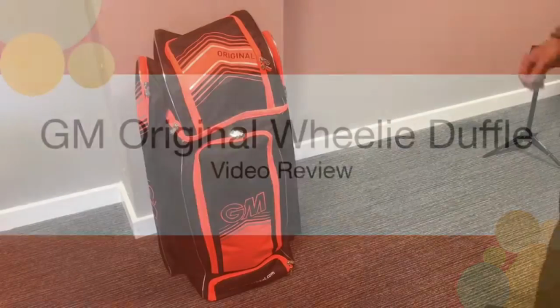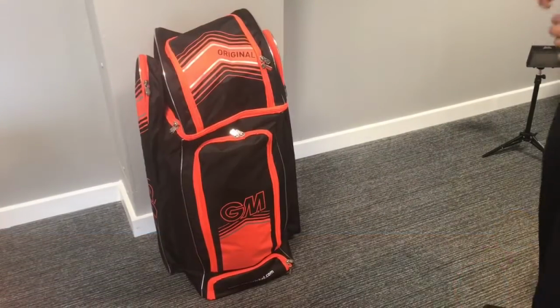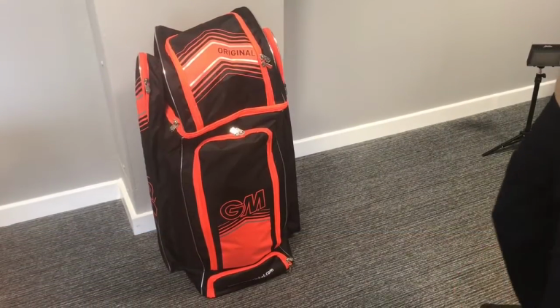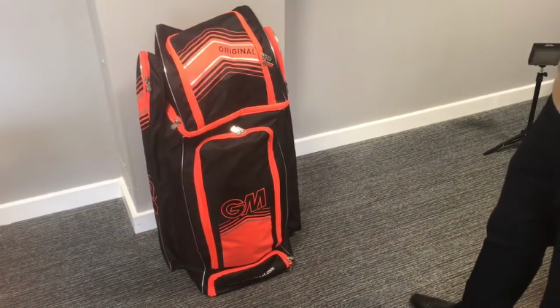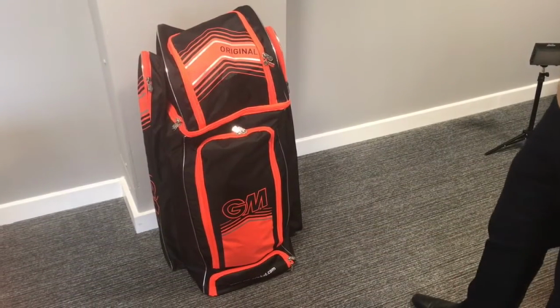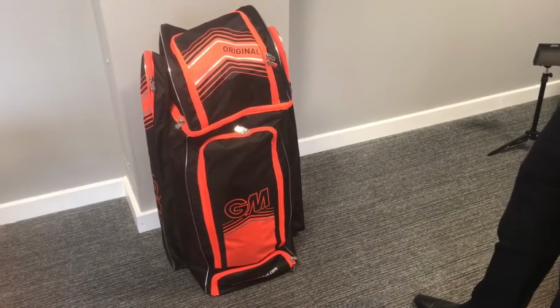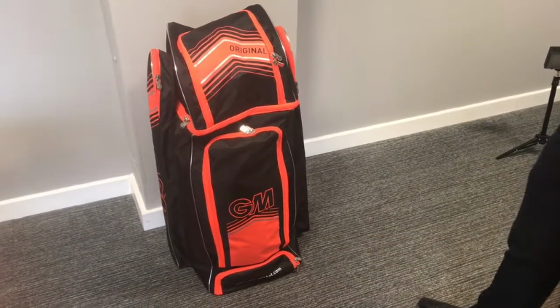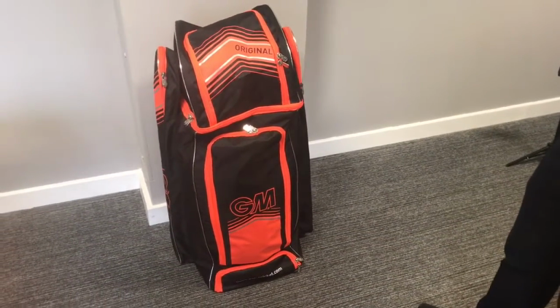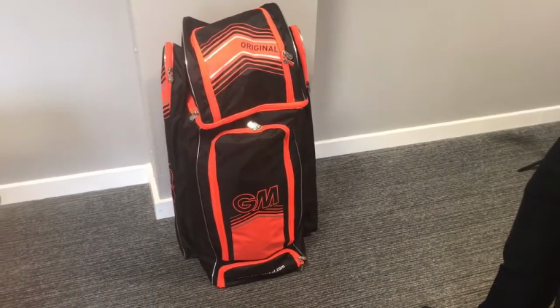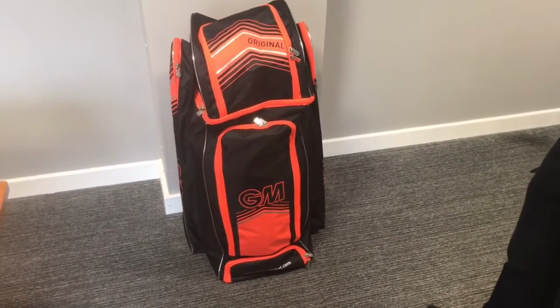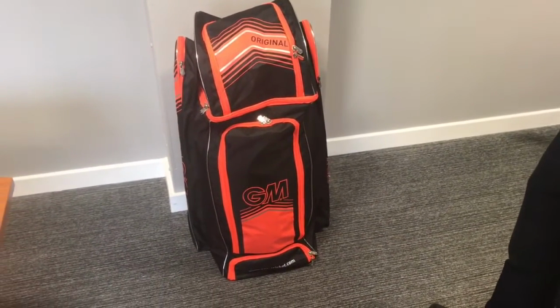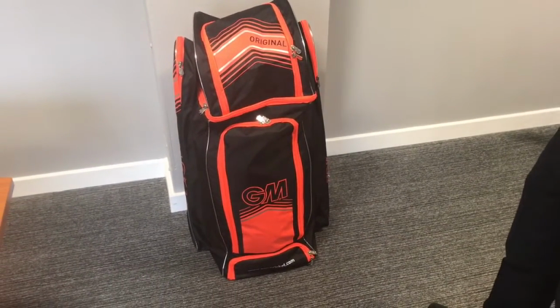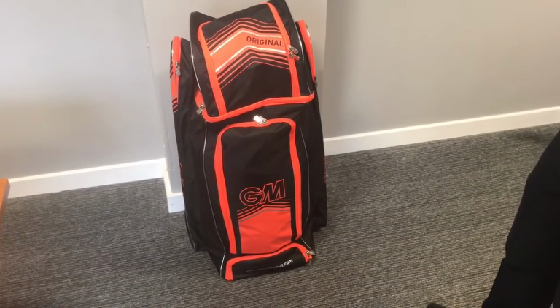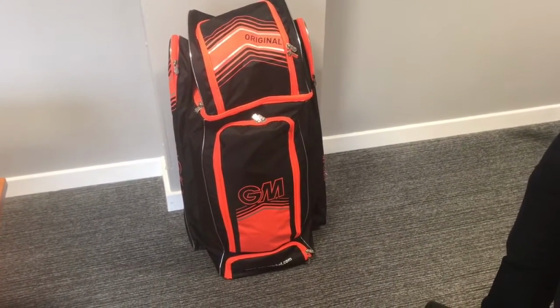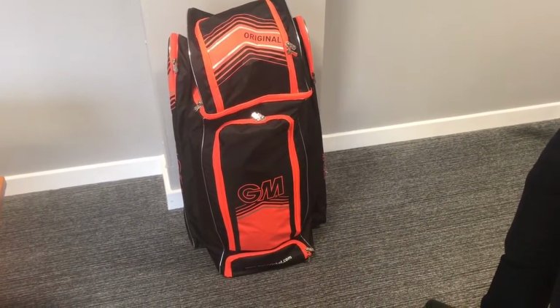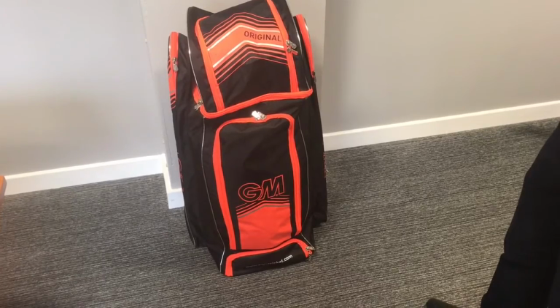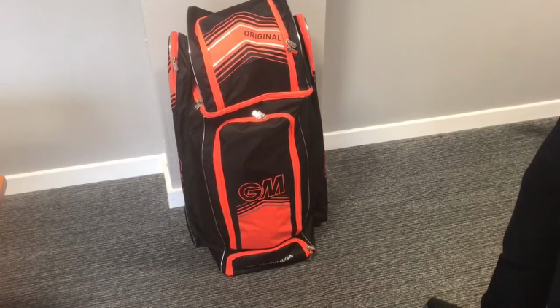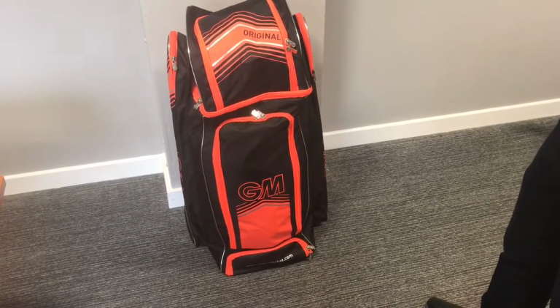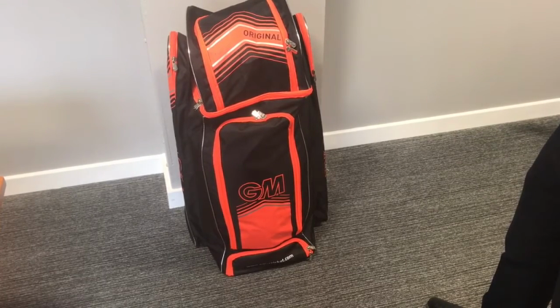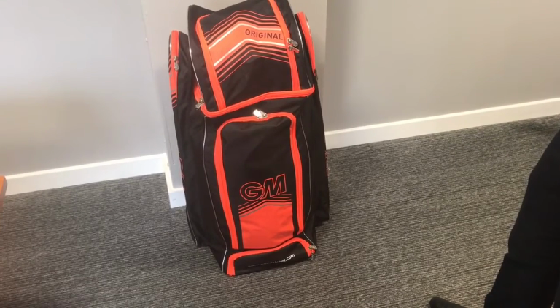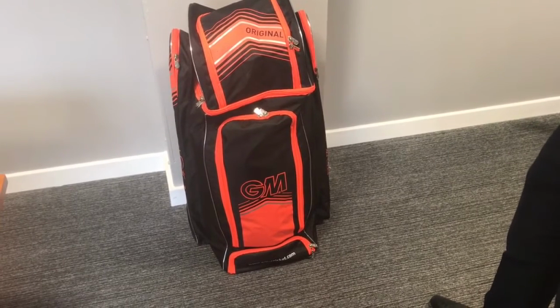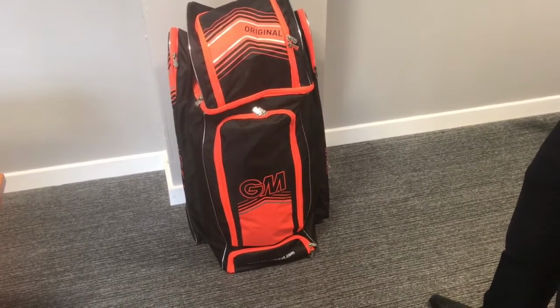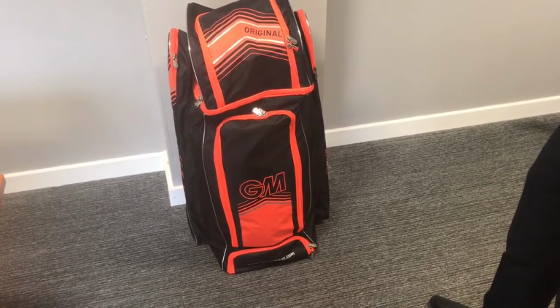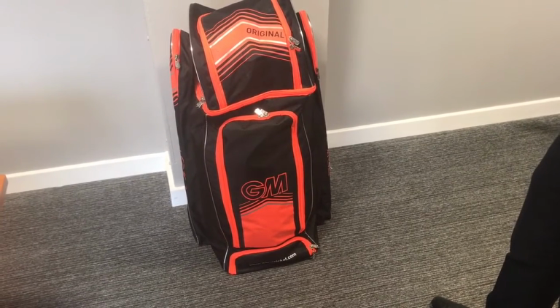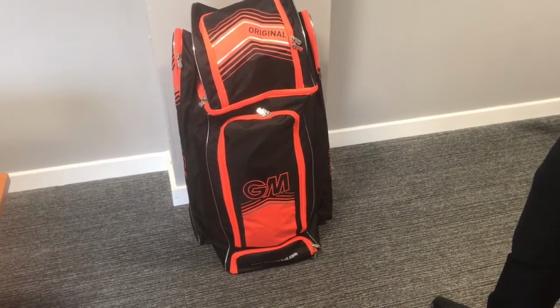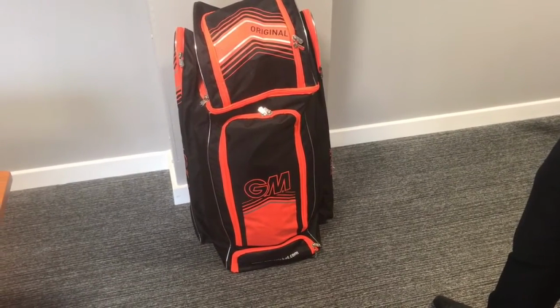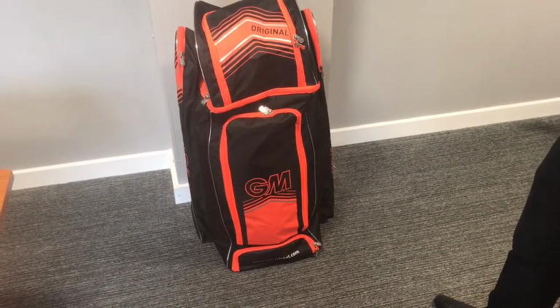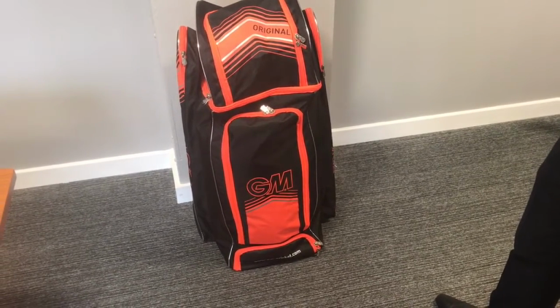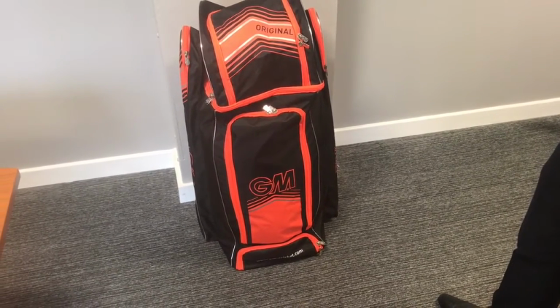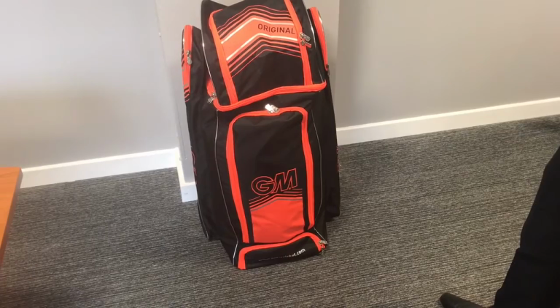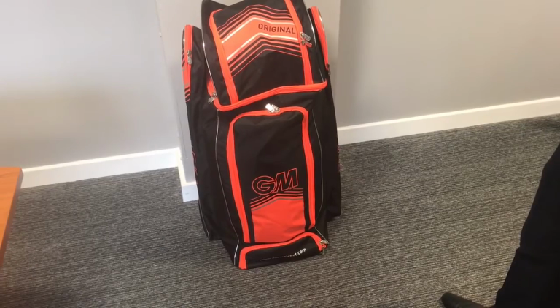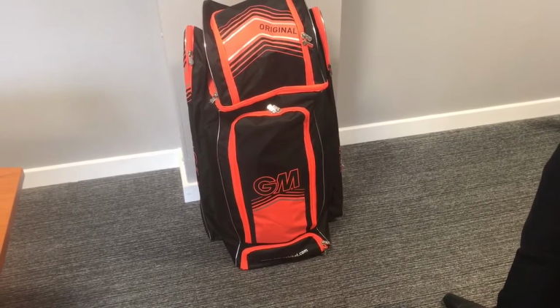Hi guys, another video here. This time we're looking at the Gunnamore original duffel bag, another bag for the 2017 season, a new model in a black and orange color scheme.